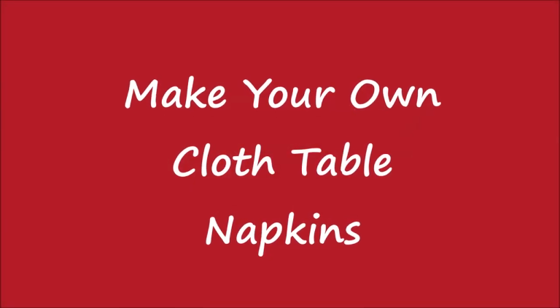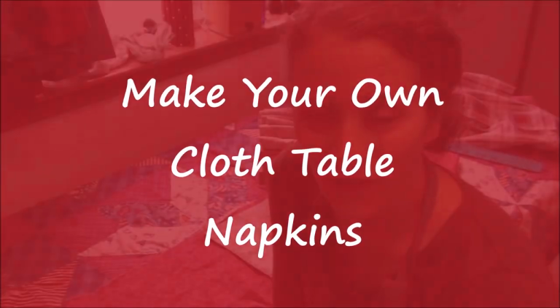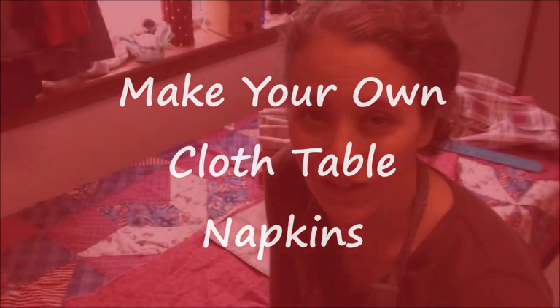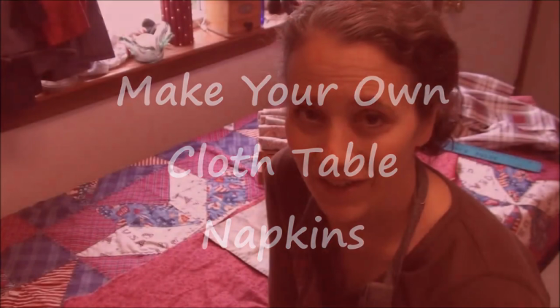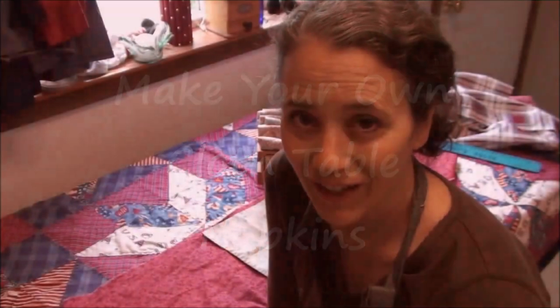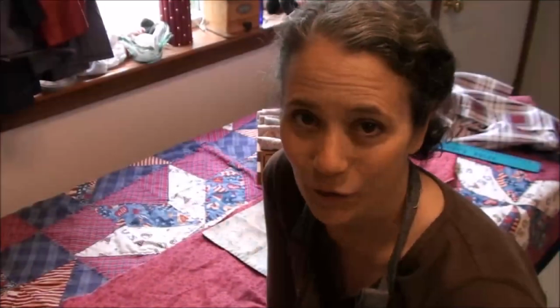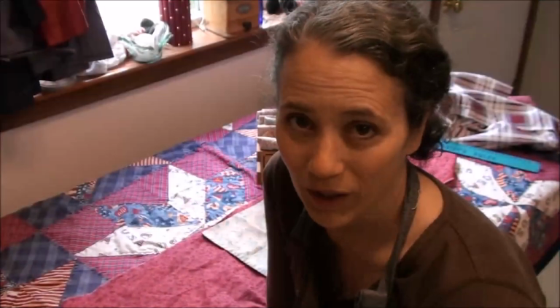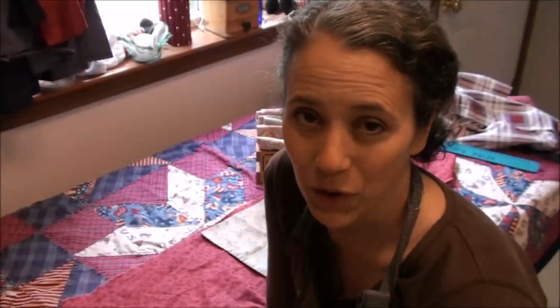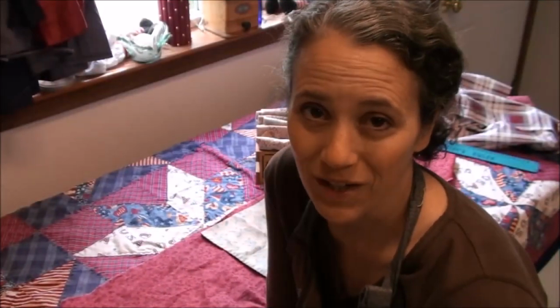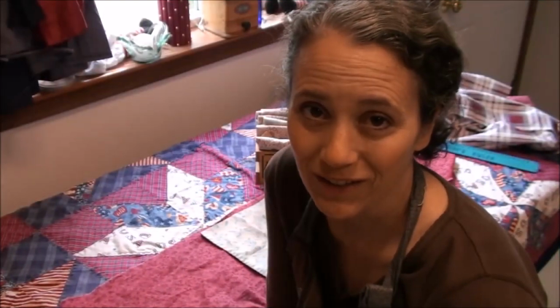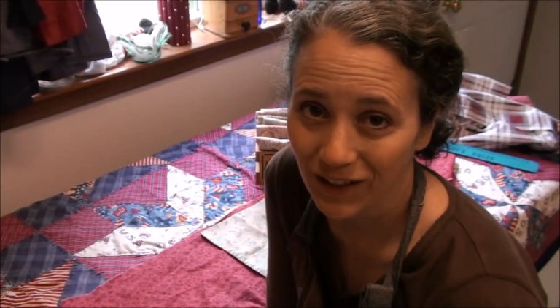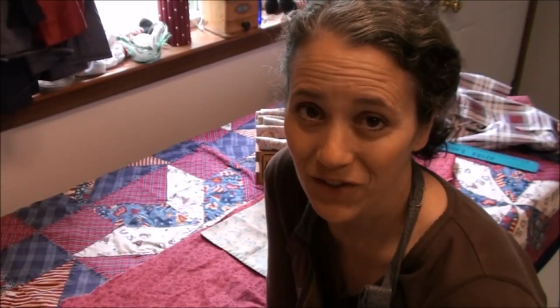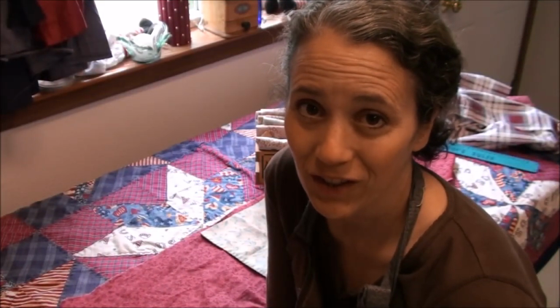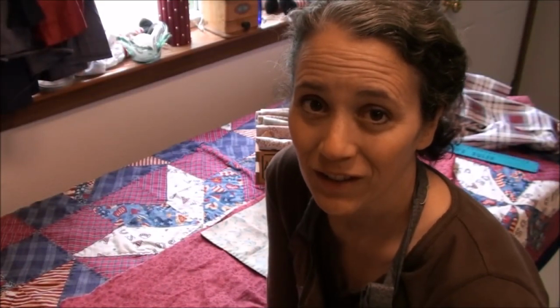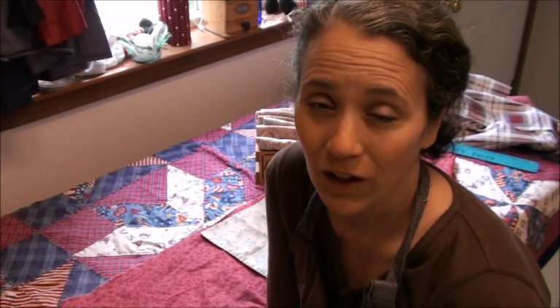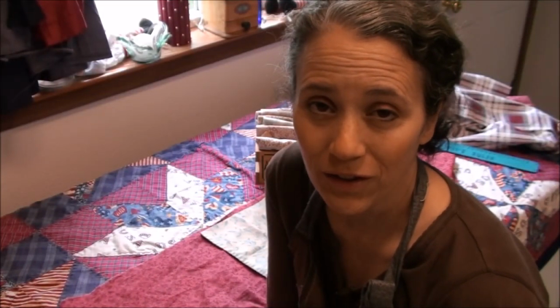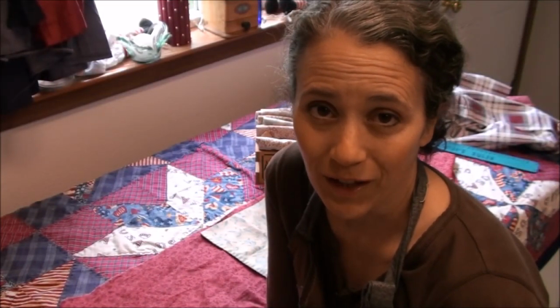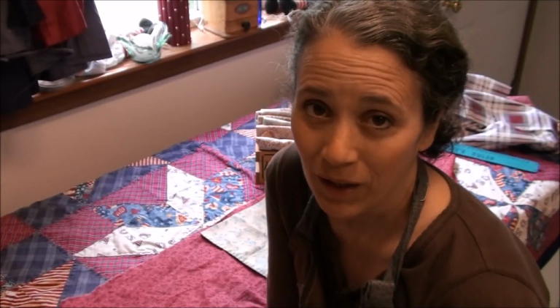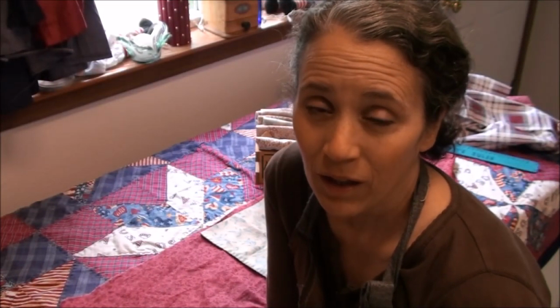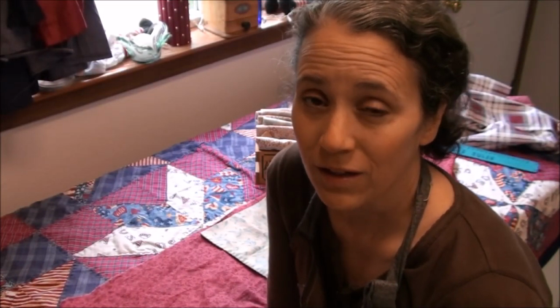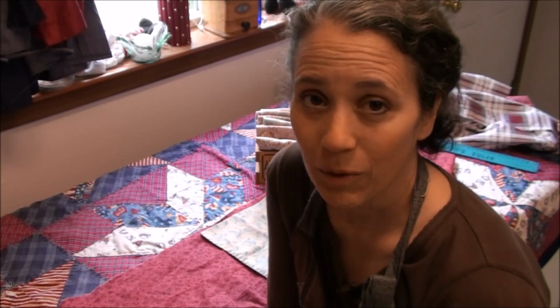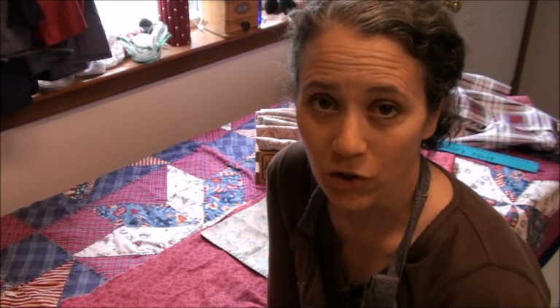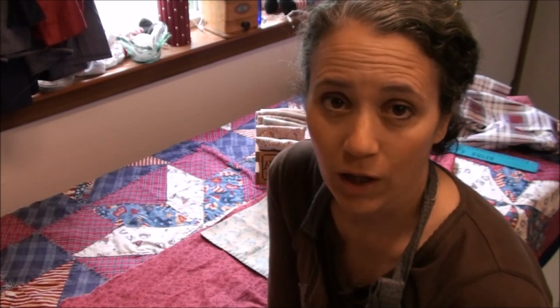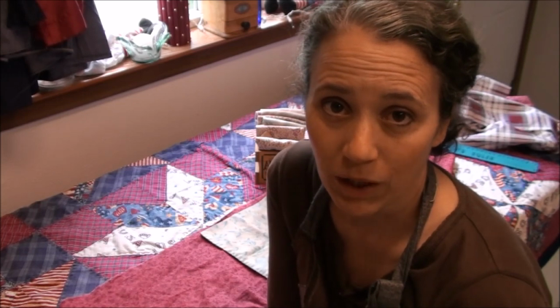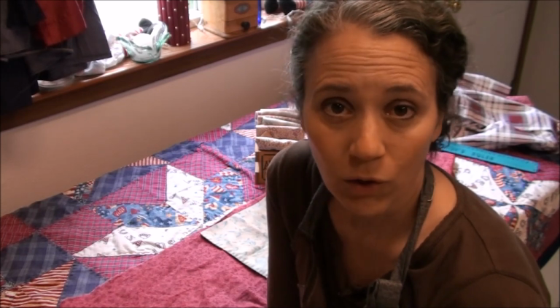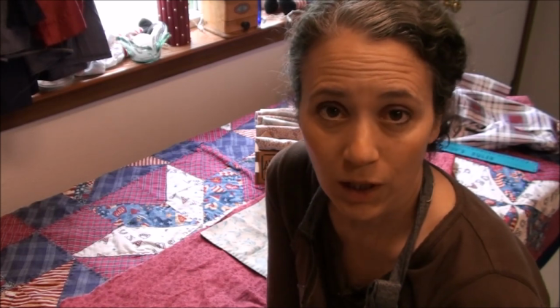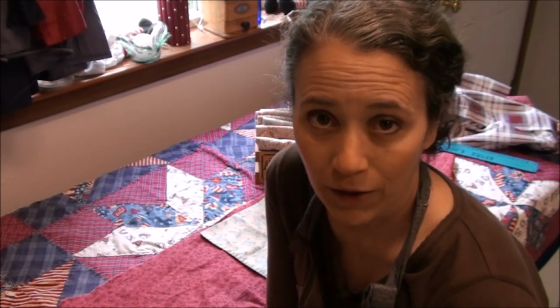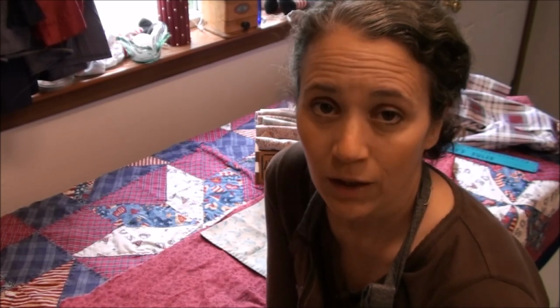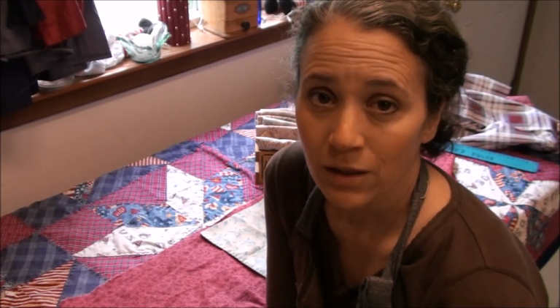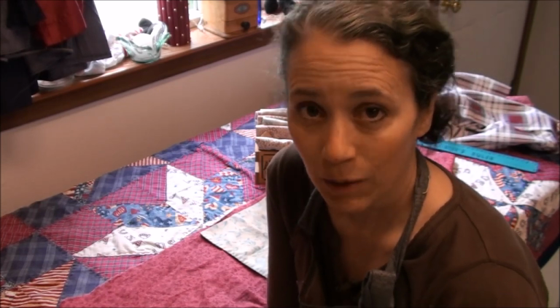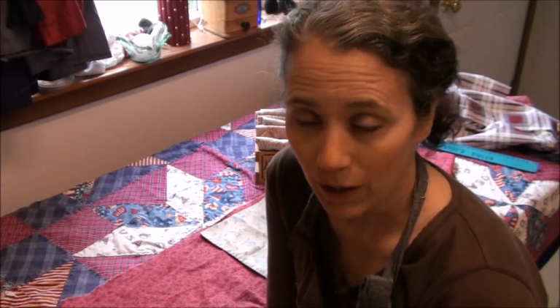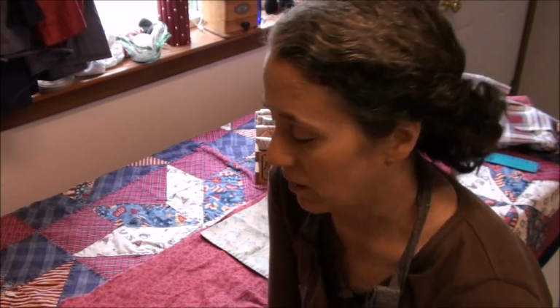Hello friends, Heidi here from Rain Country Homestead. God is good all the time. And today I'm going to show you how to make your own cloth table napkins.